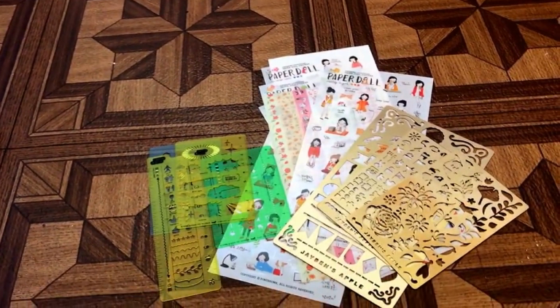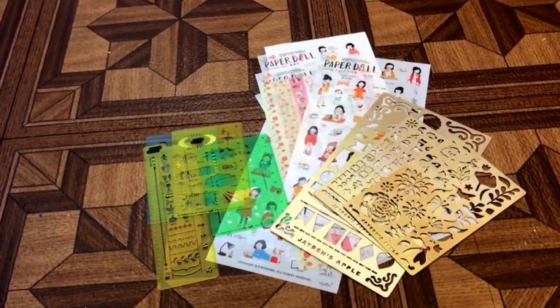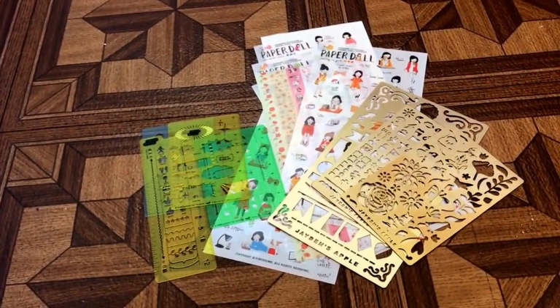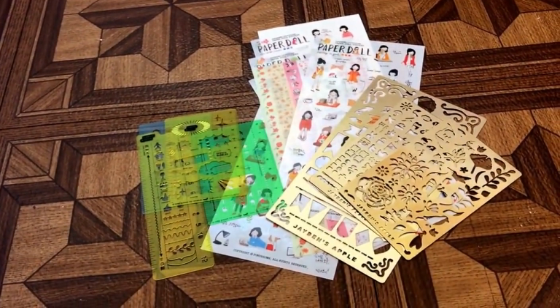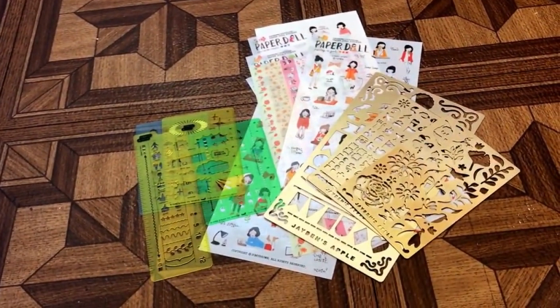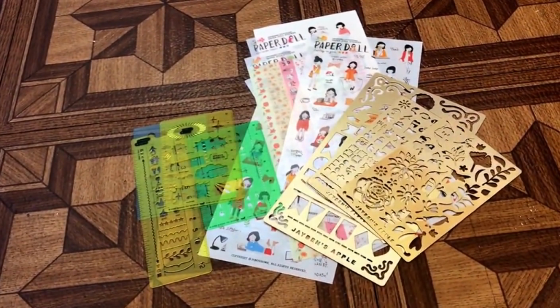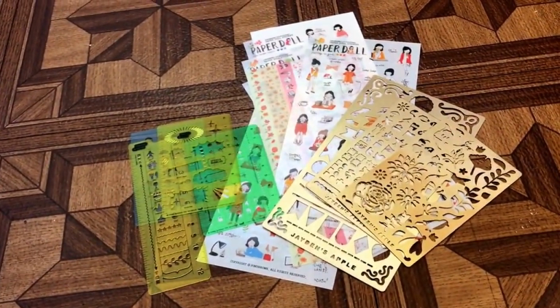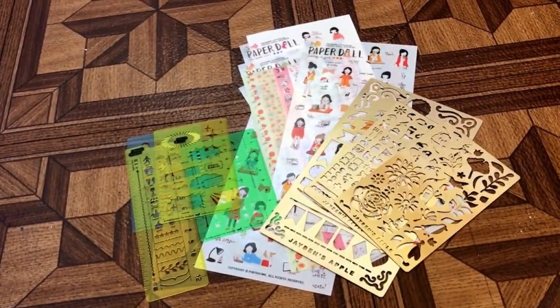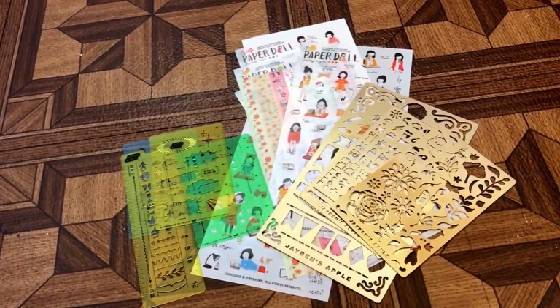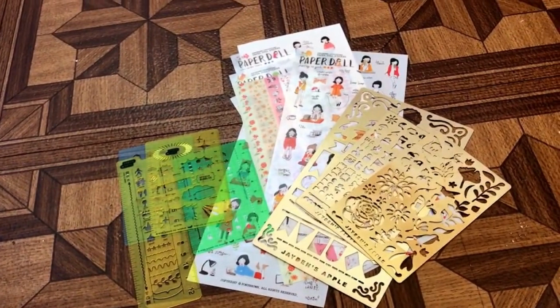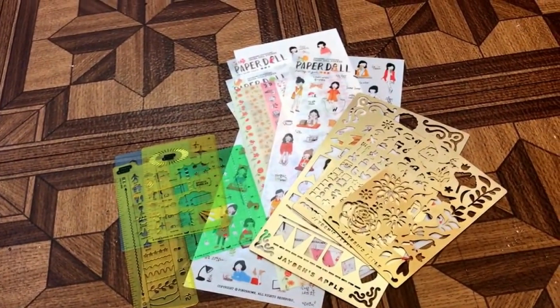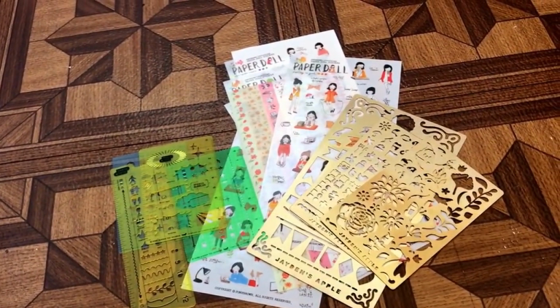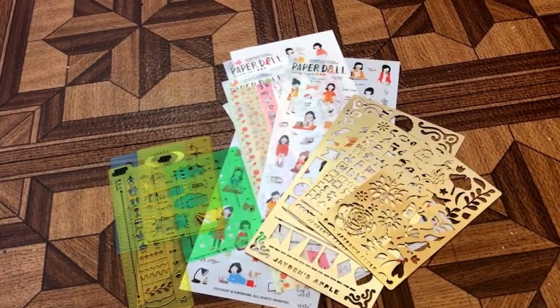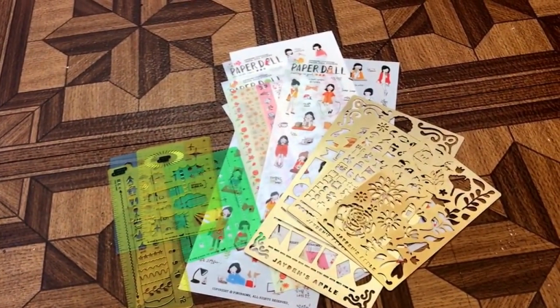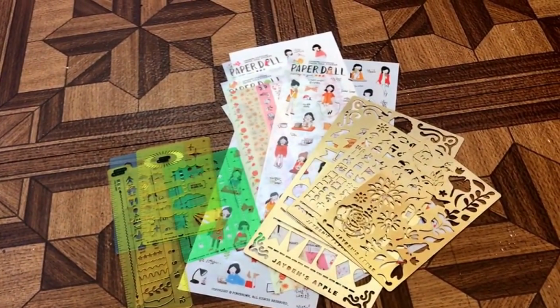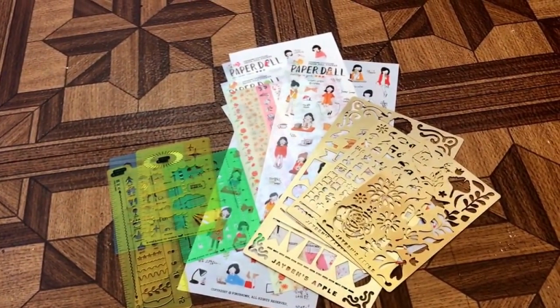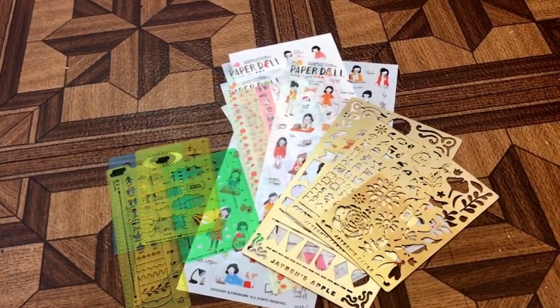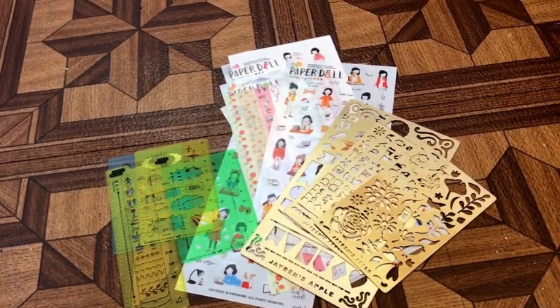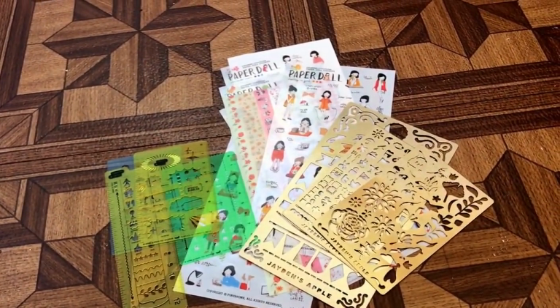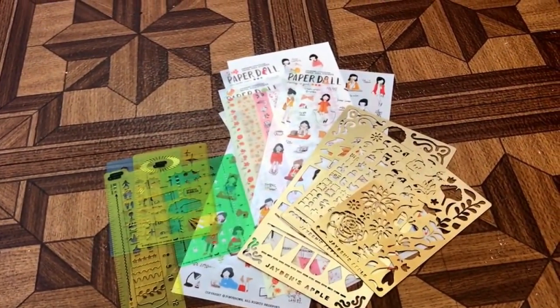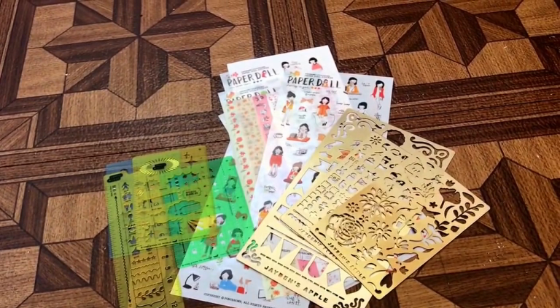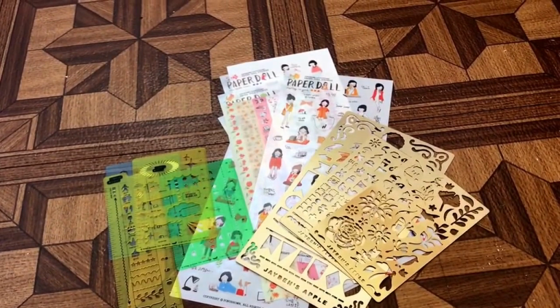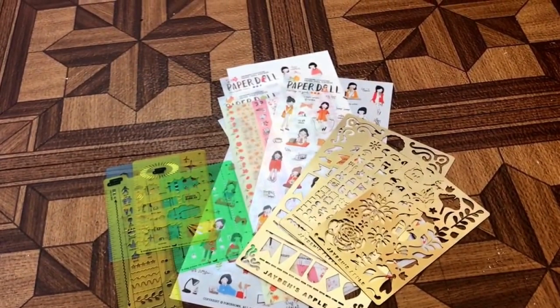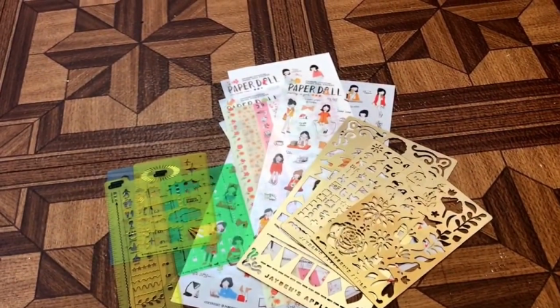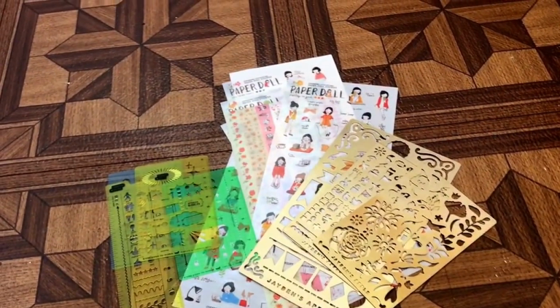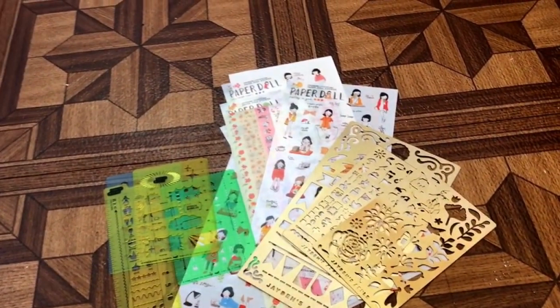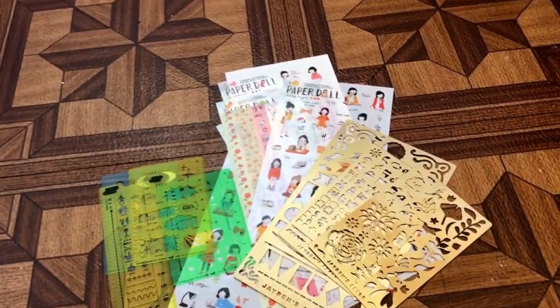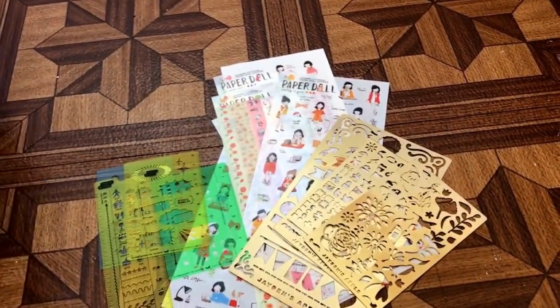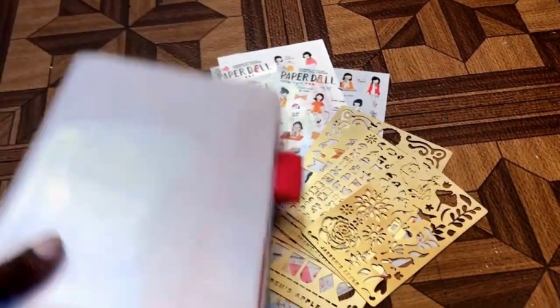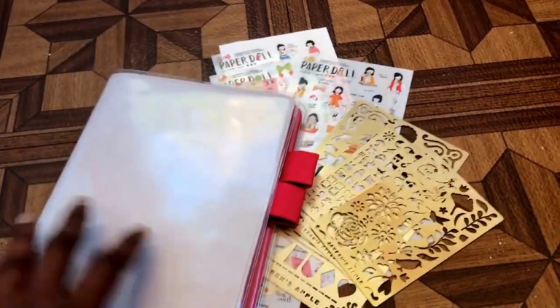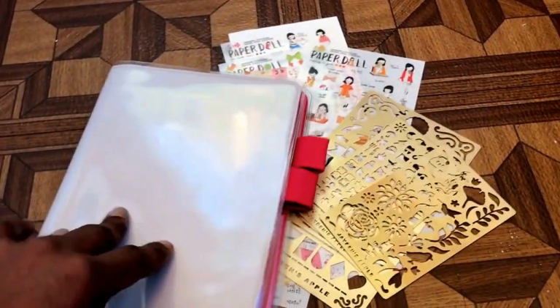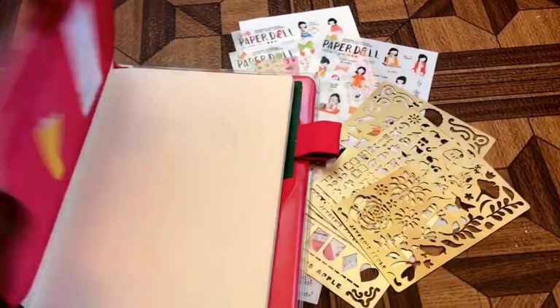Hi, this is Wanda from EB Plans. Welcome back to my channel. I thought I would just do a quick video about some of the accessories I got for my Hobonichi Techo. In 2017, my plan is to use the Hobonichi Techo.